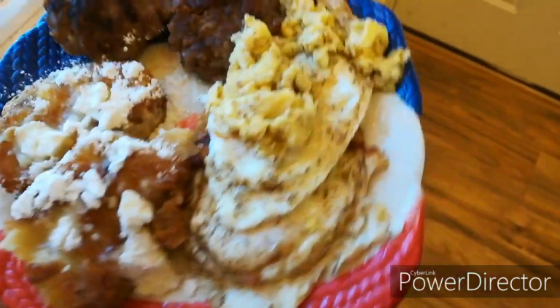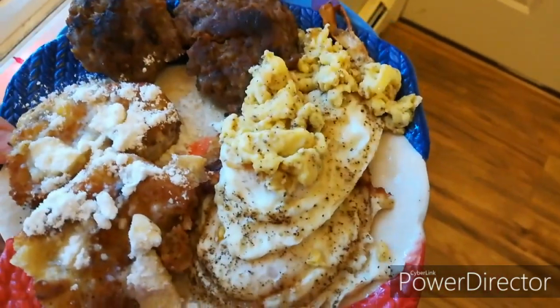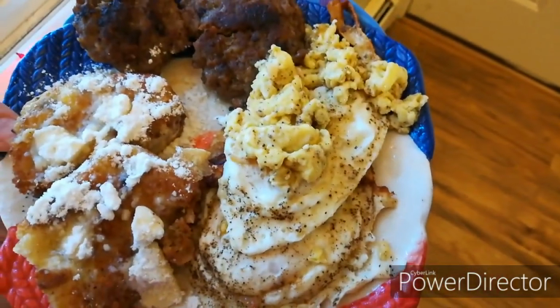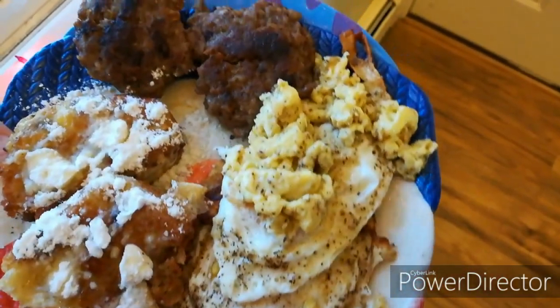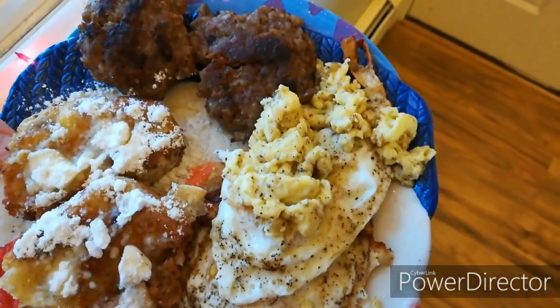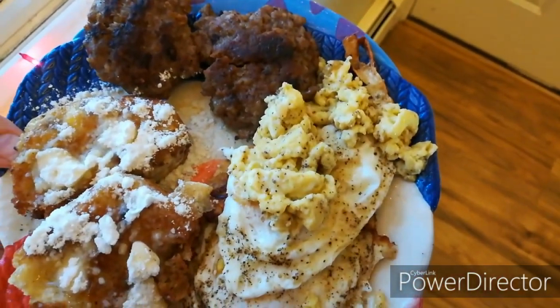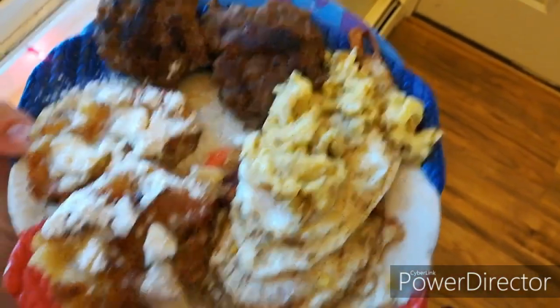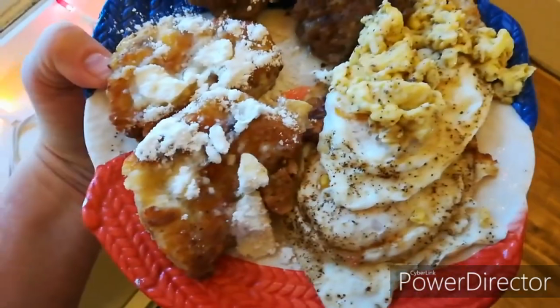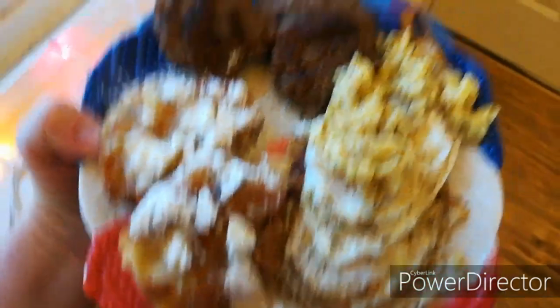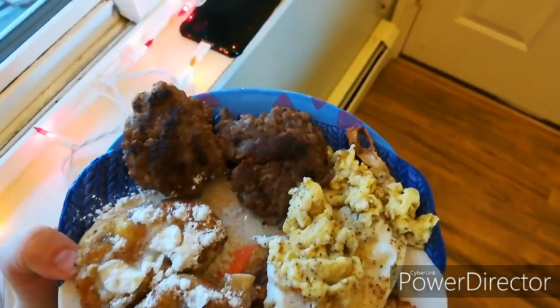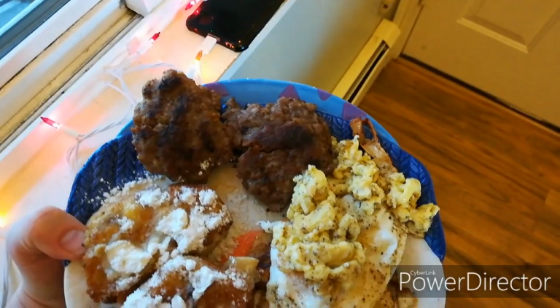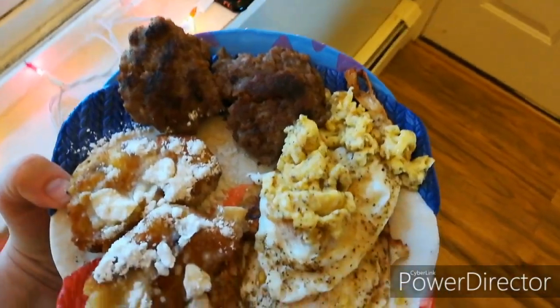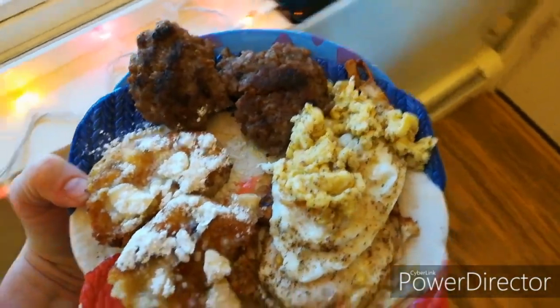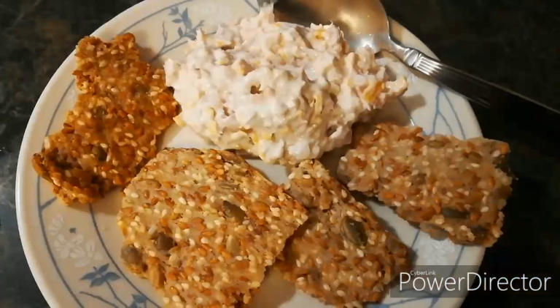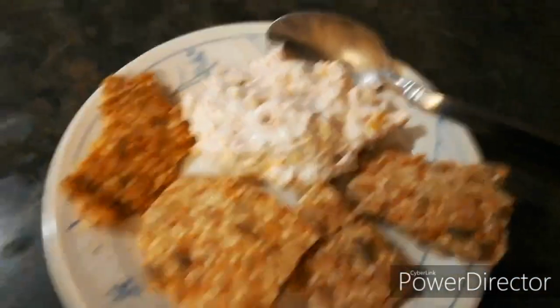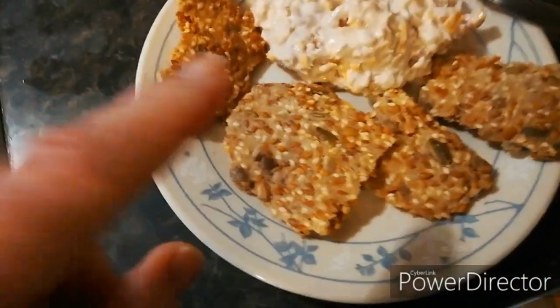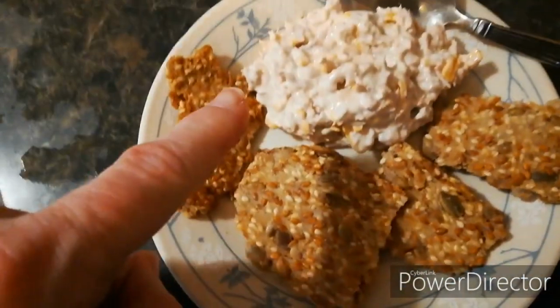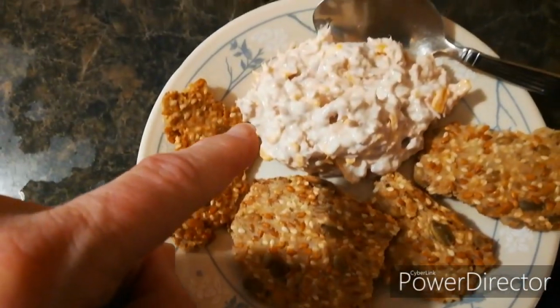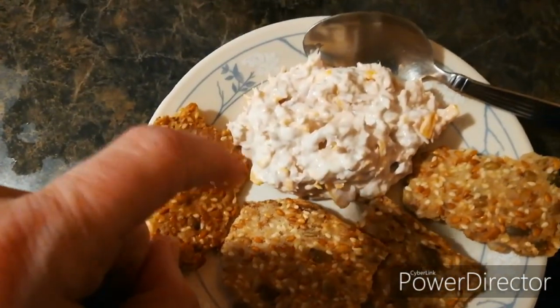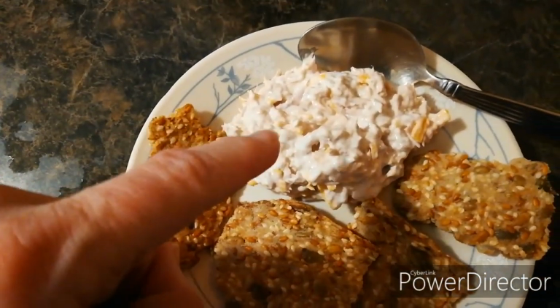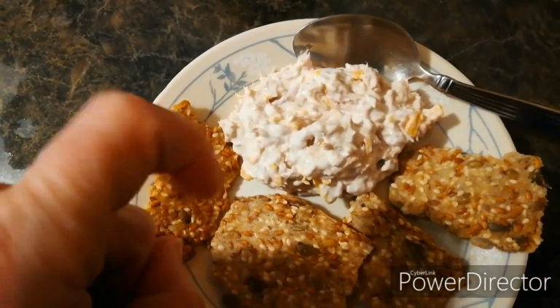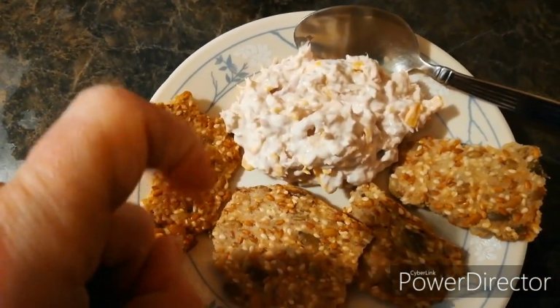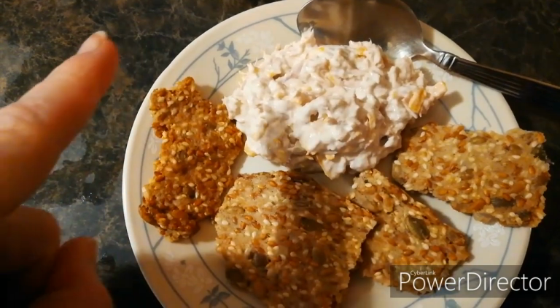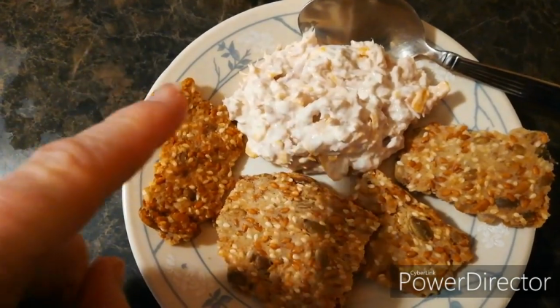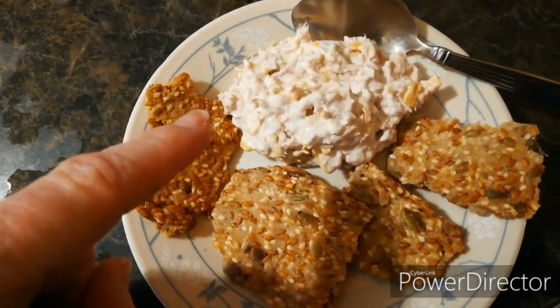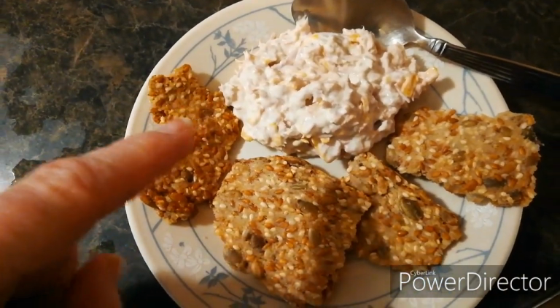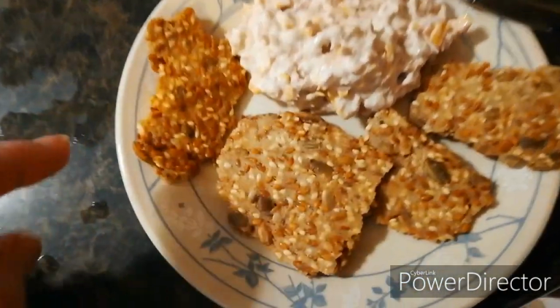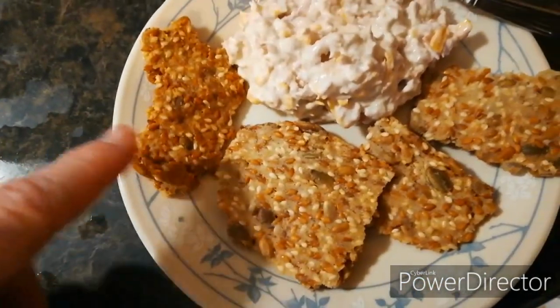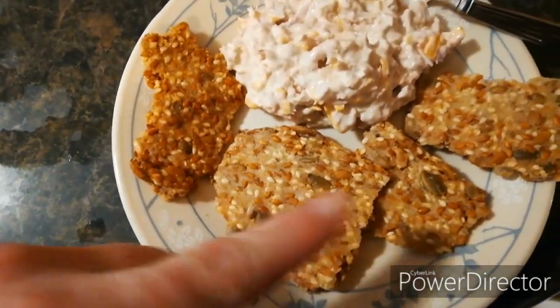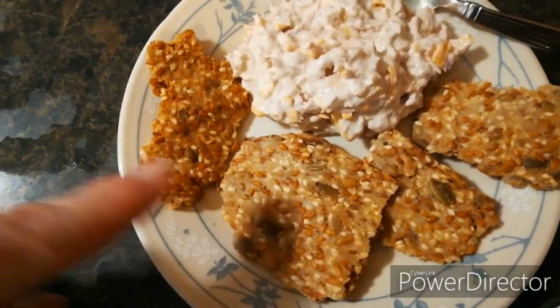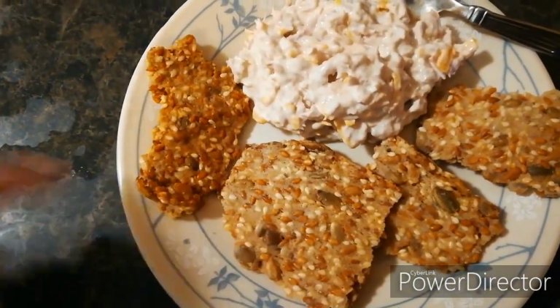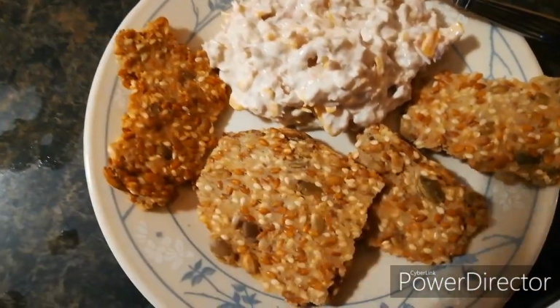I also got two saffo eggs and the rest of the egg mixture, and then two sausages. I have some tuna with mayonnaise and shredded cheddar cheese, and then a few of my seed crackers.